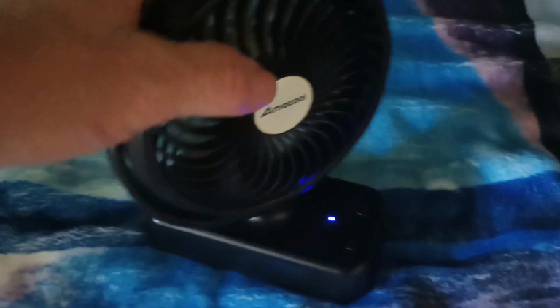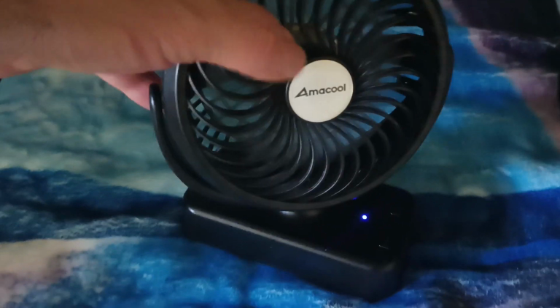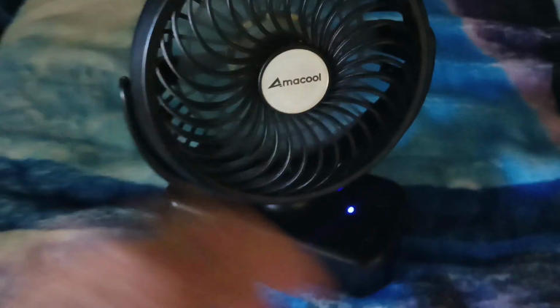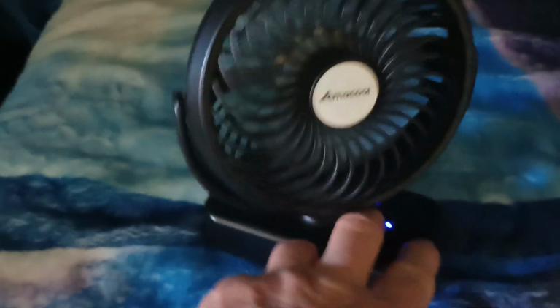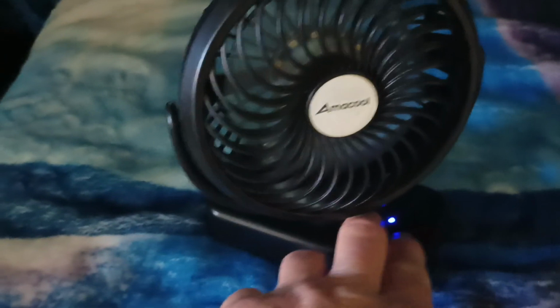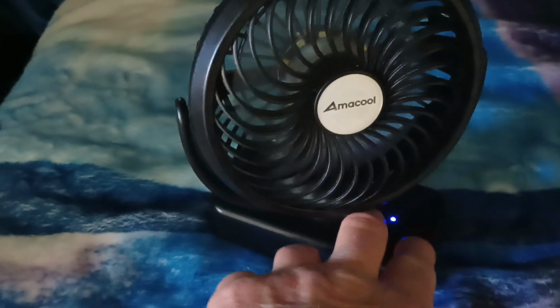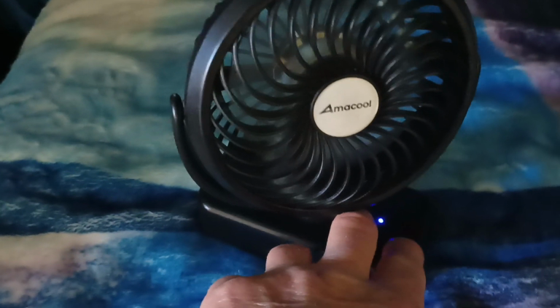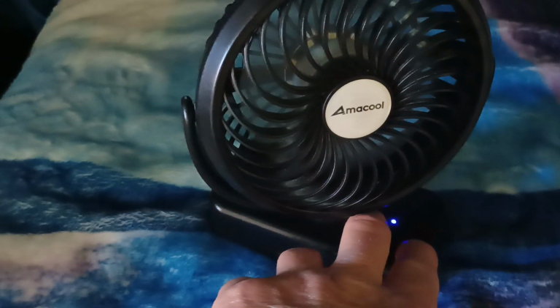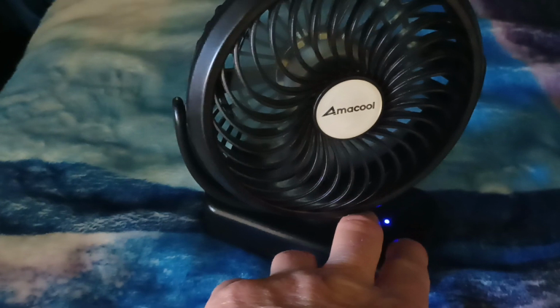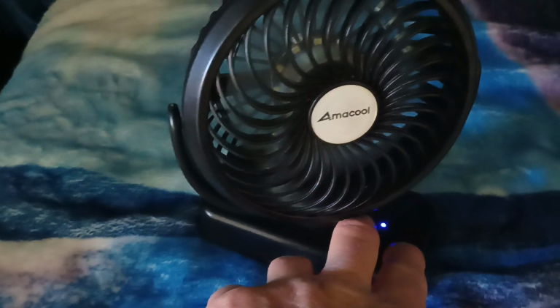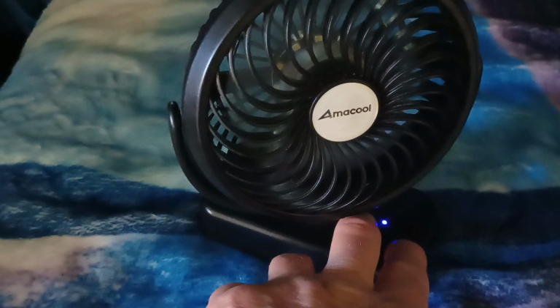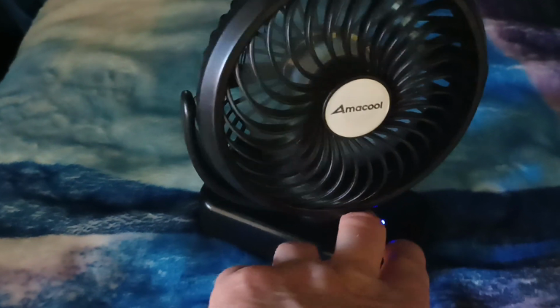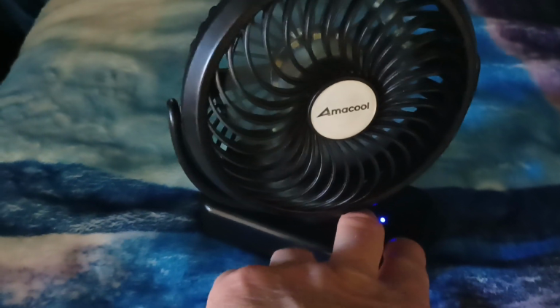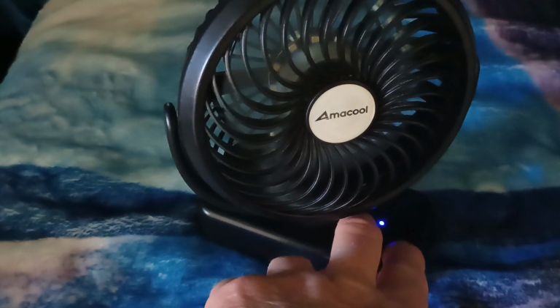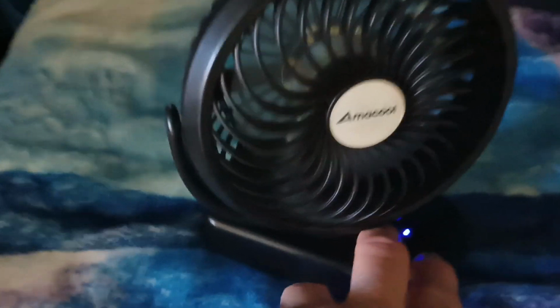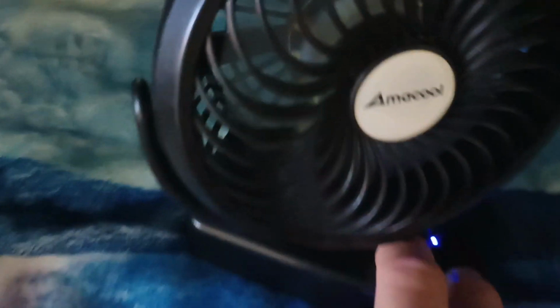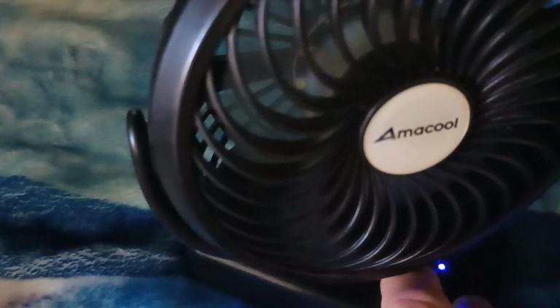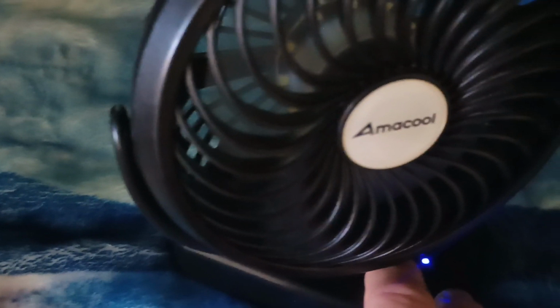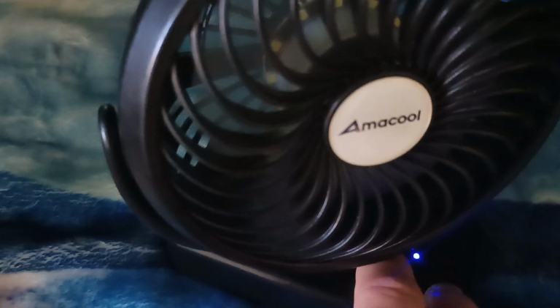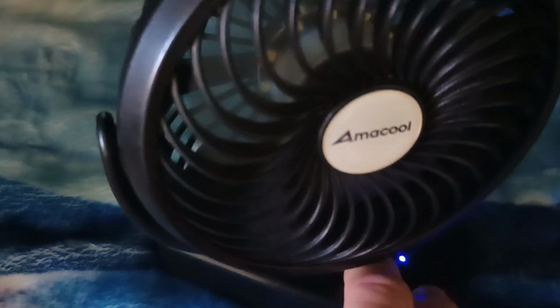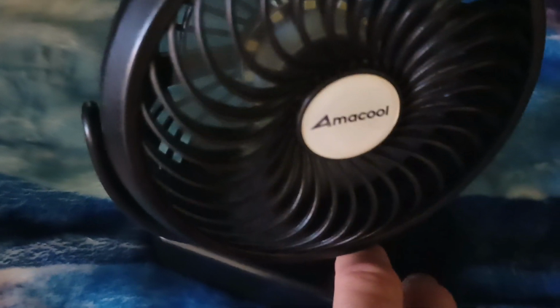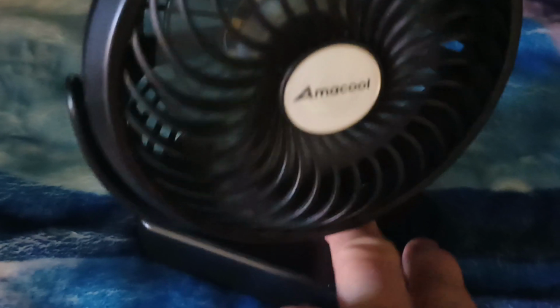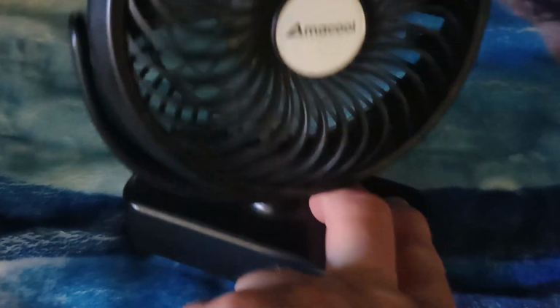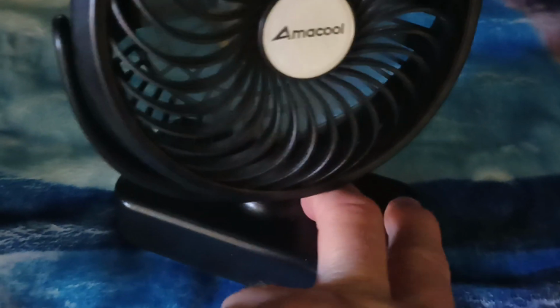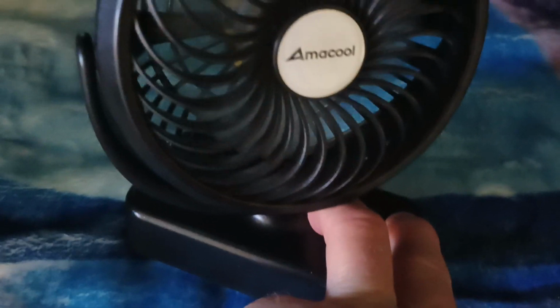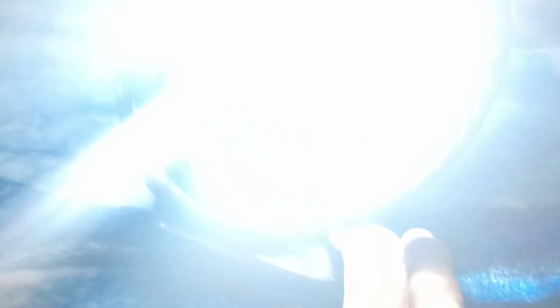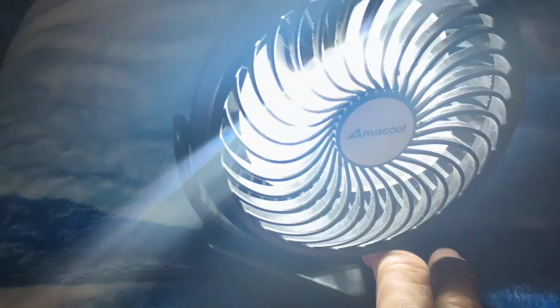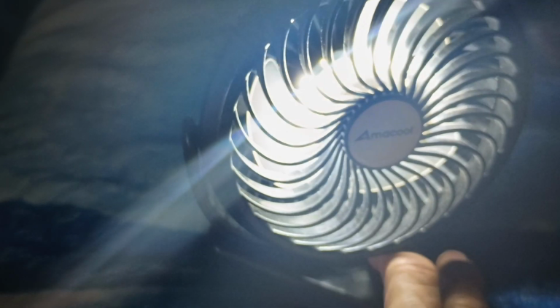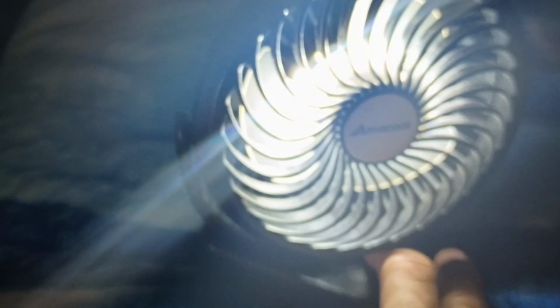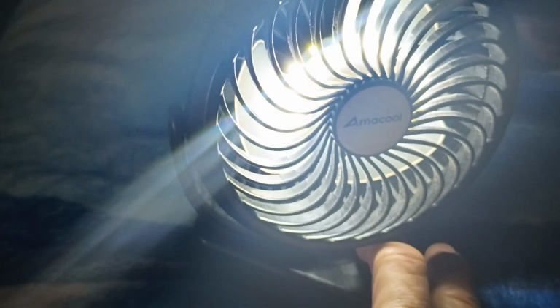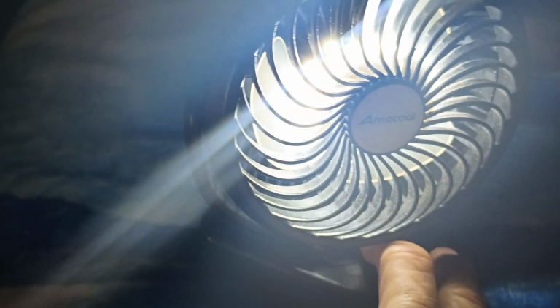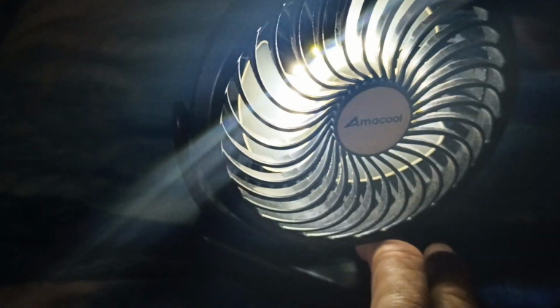It has three settings. If you hear that, it's off. It also has a light with three settings for the light.